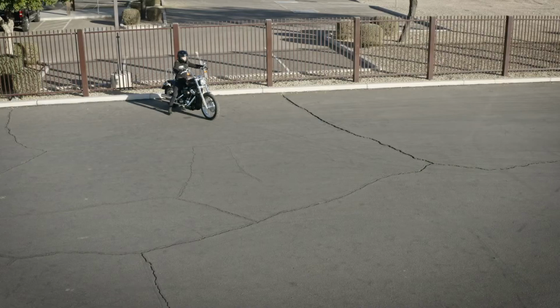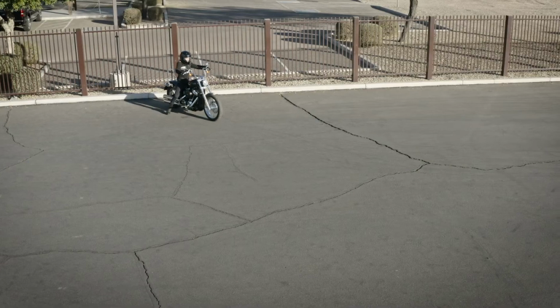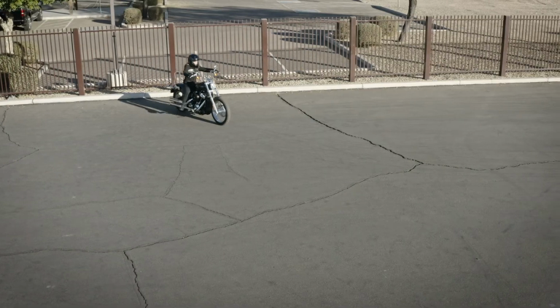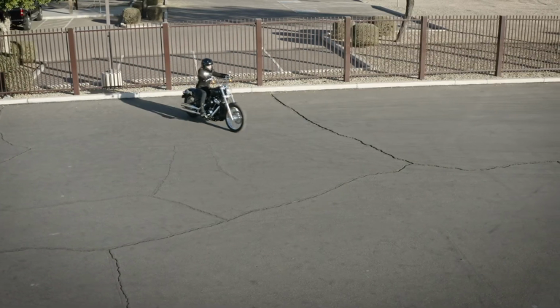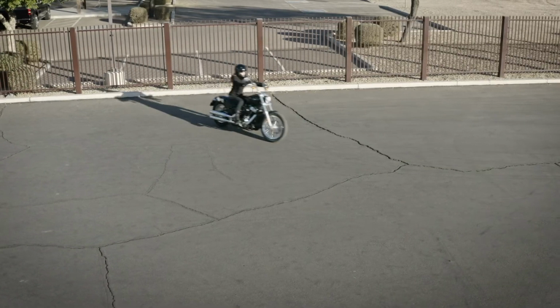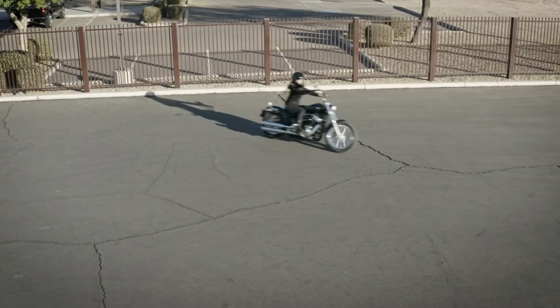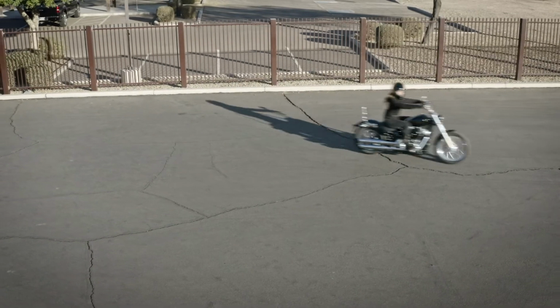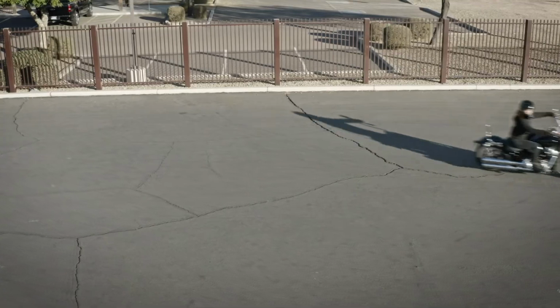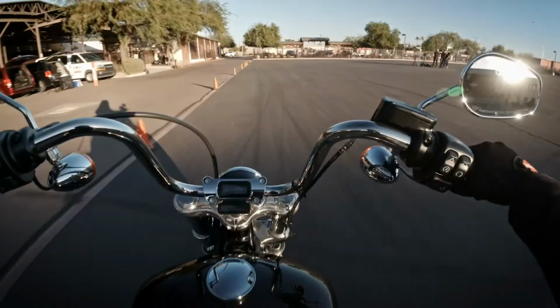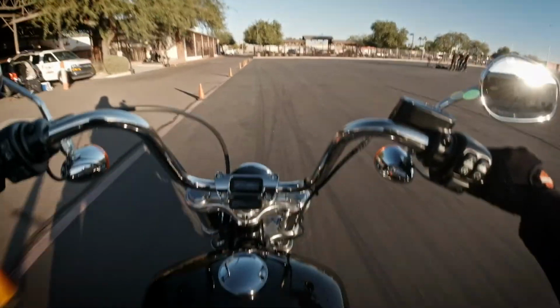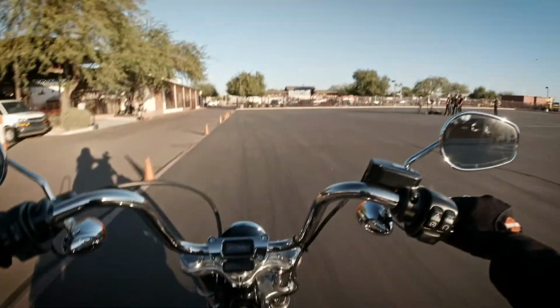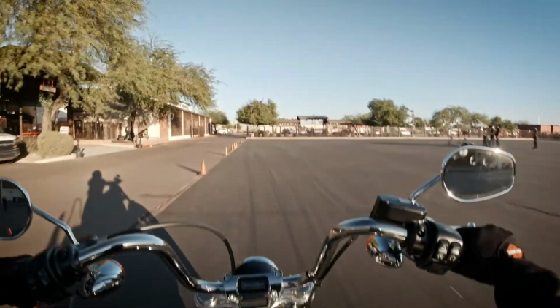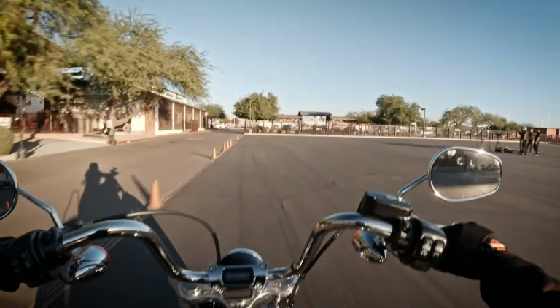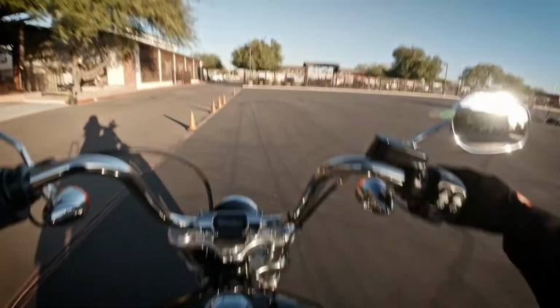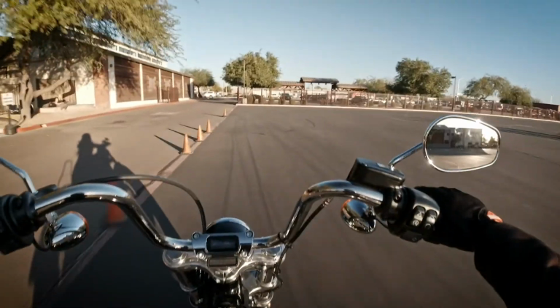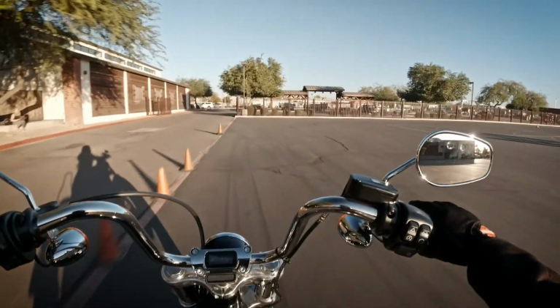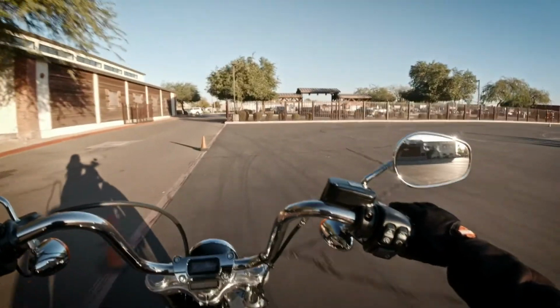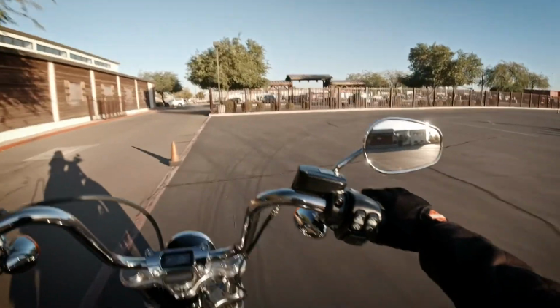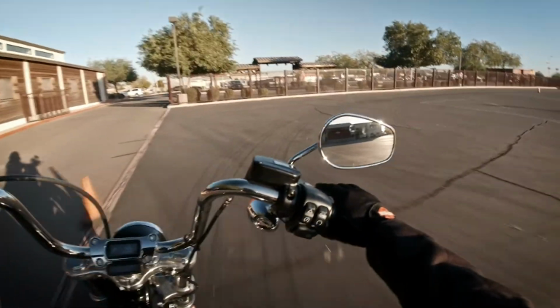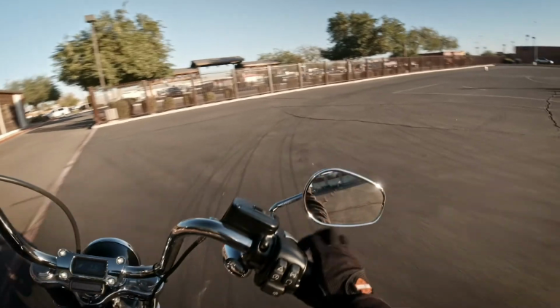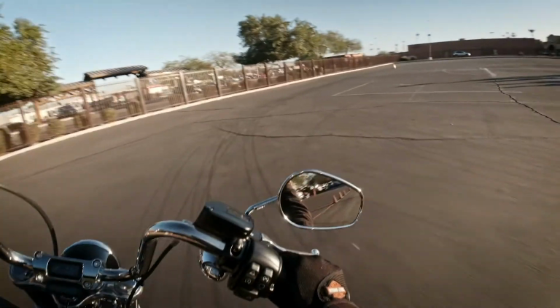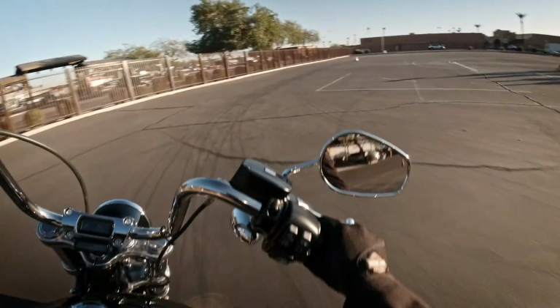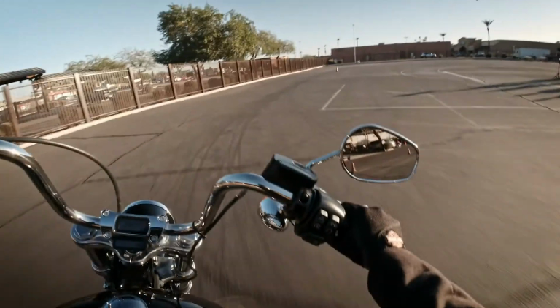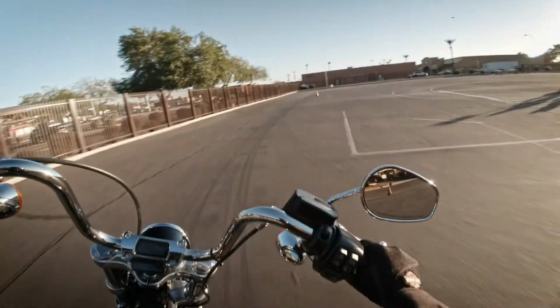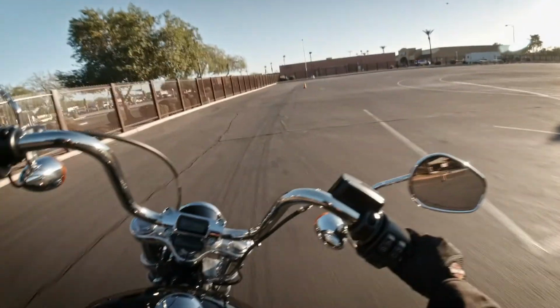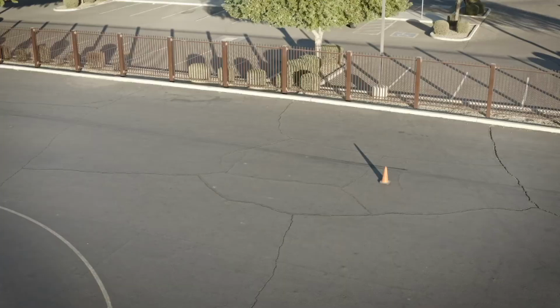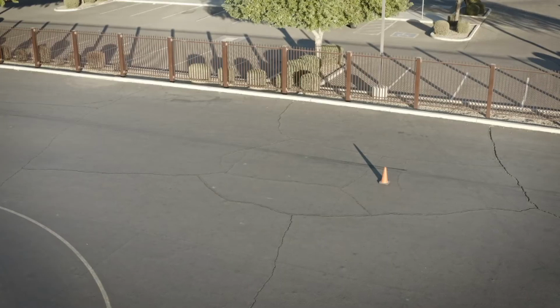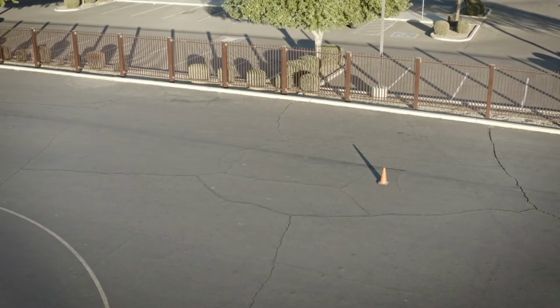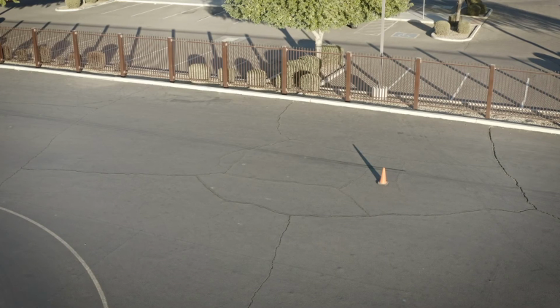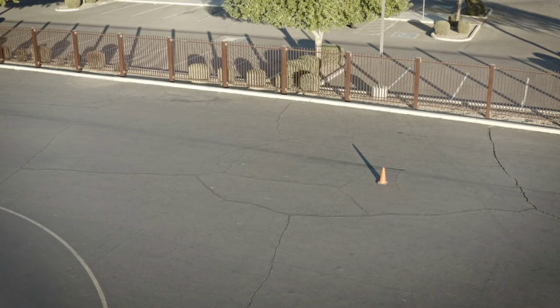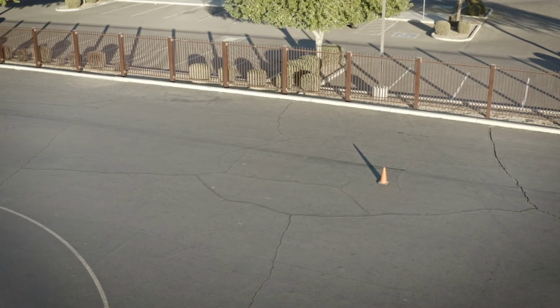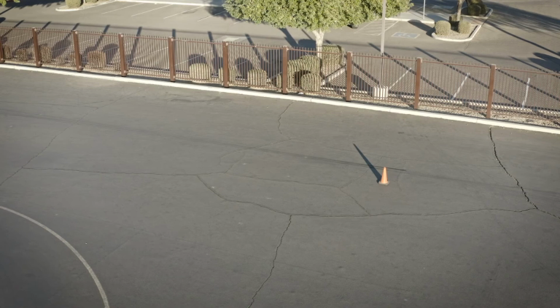So let's give it a try. We want to do this on an empty stretch of road or a large parking lot so we don't create an emergency for others. Remember SEE — I'm scanning the road ahead, searching for possible hazards. See that orange traffic cone? That's going to represent potential trouble.